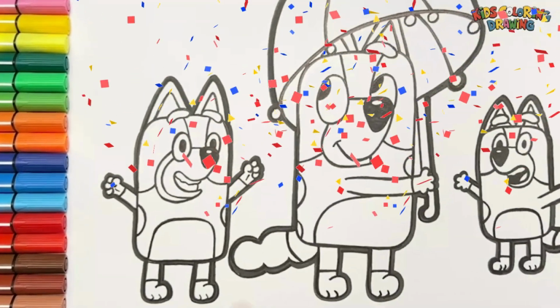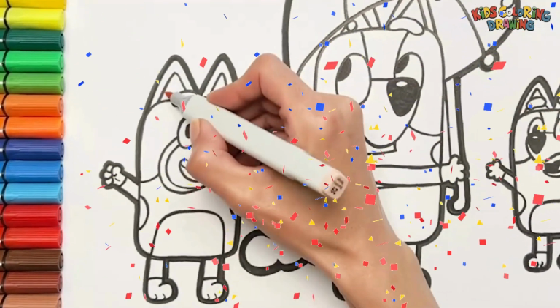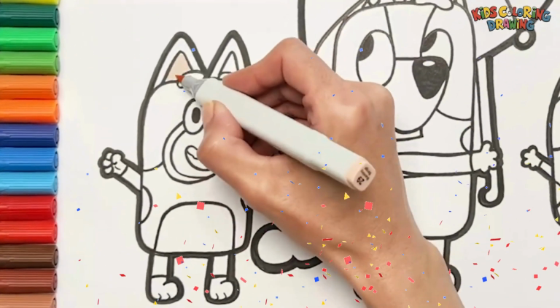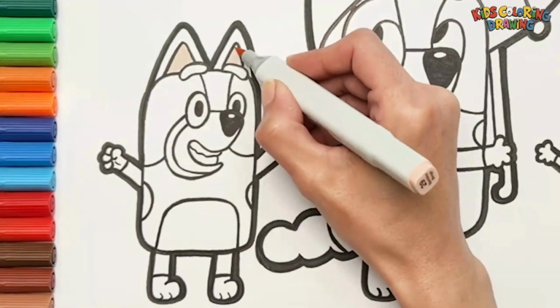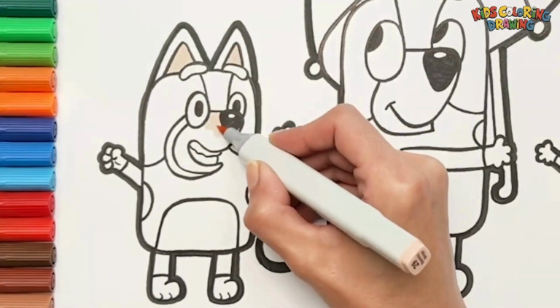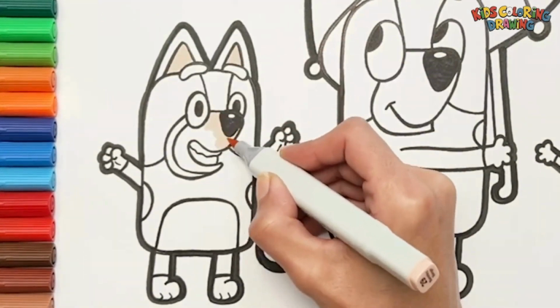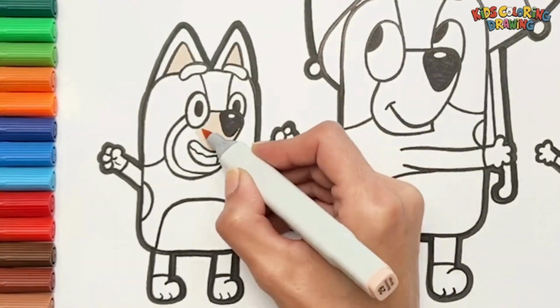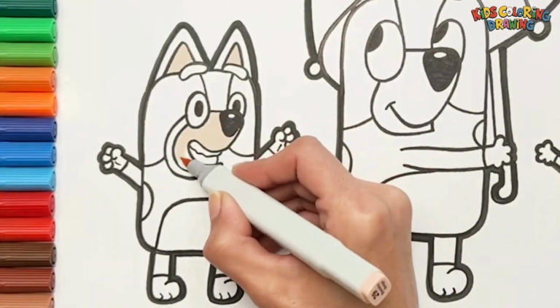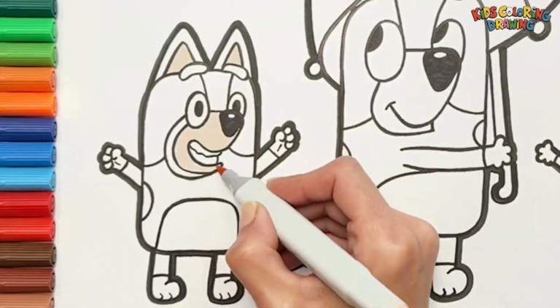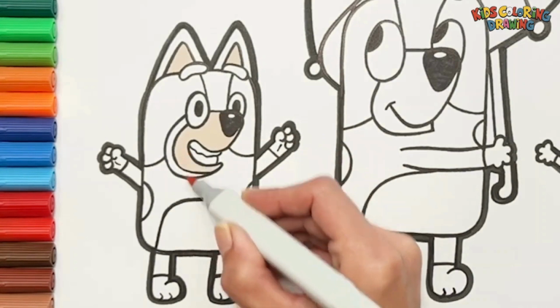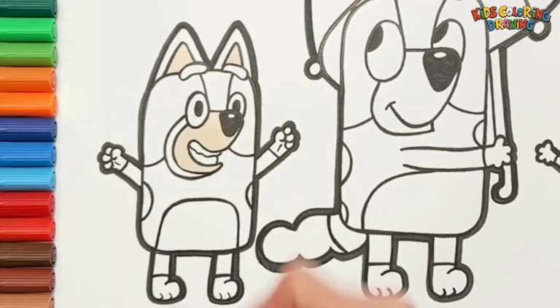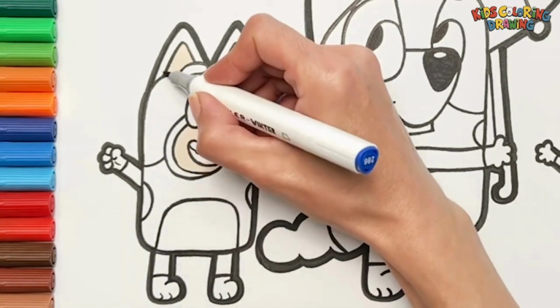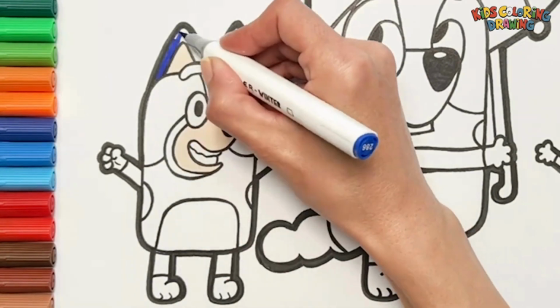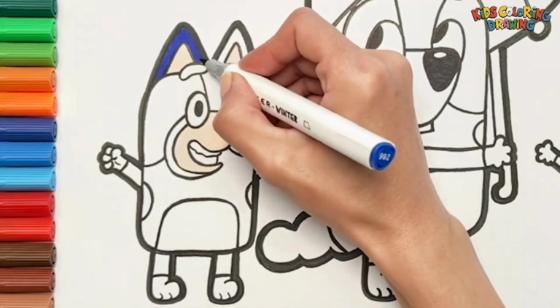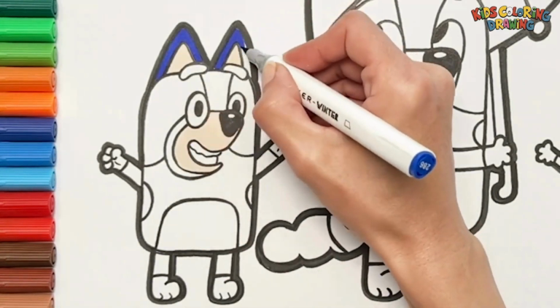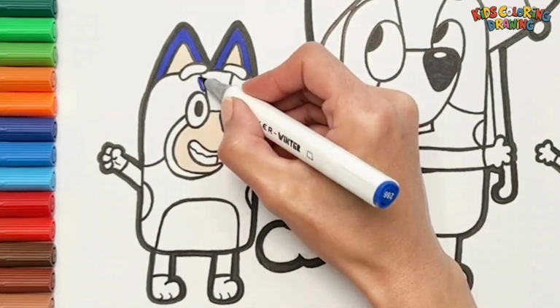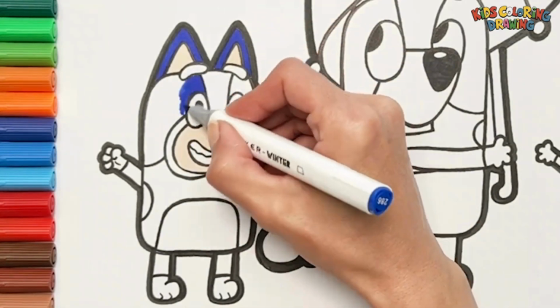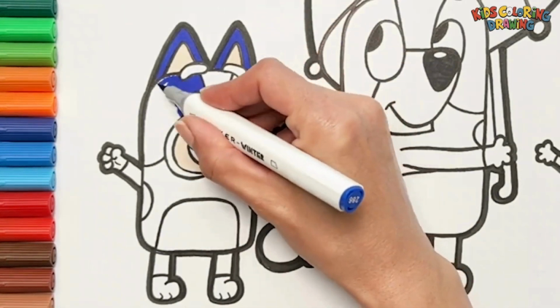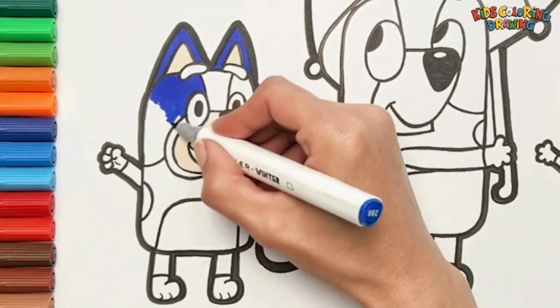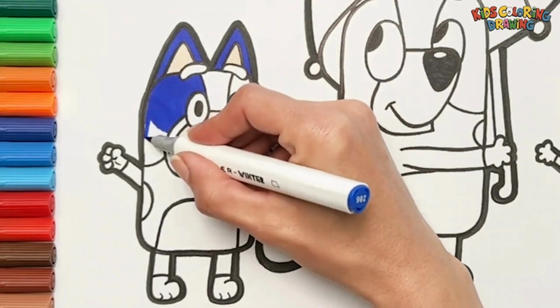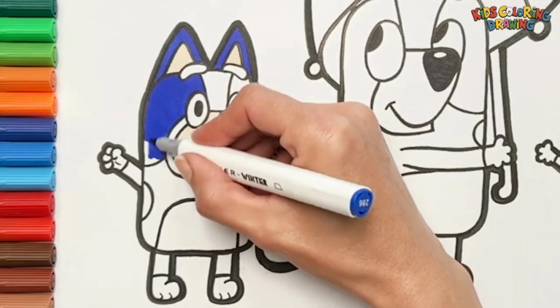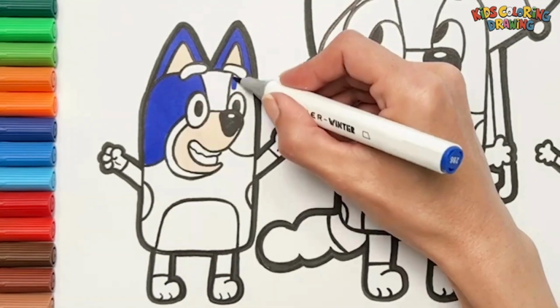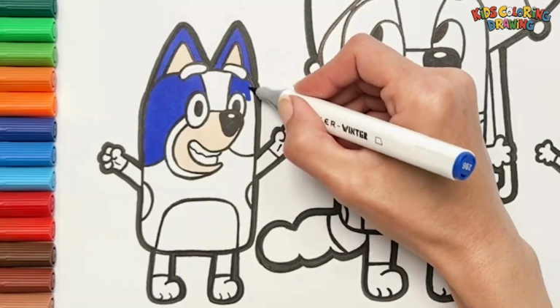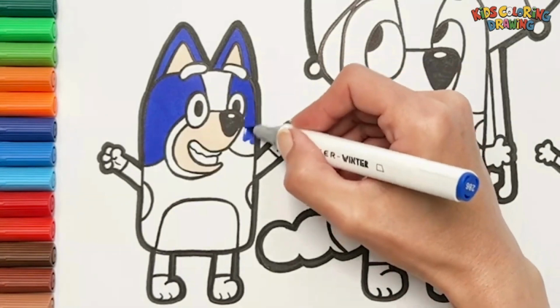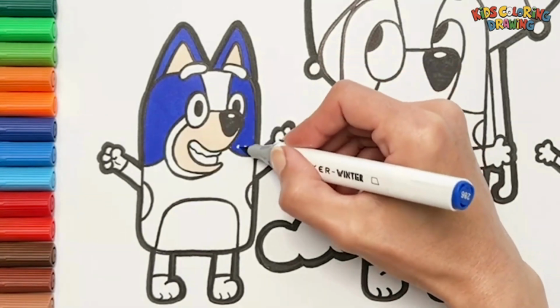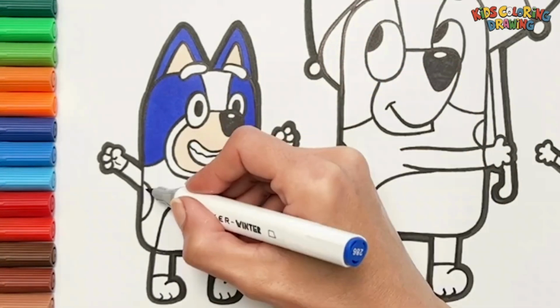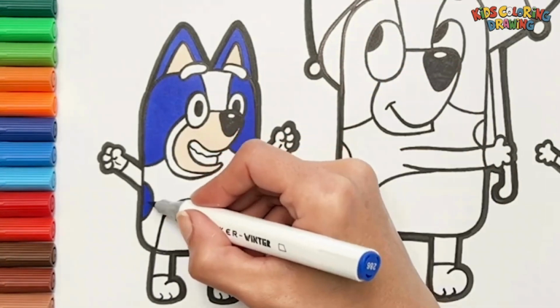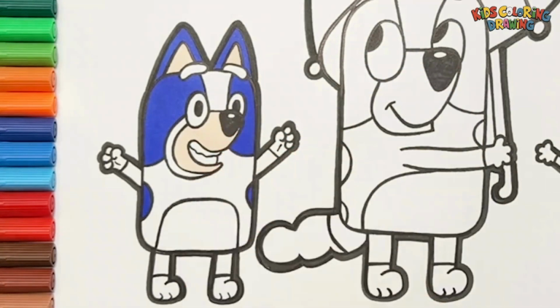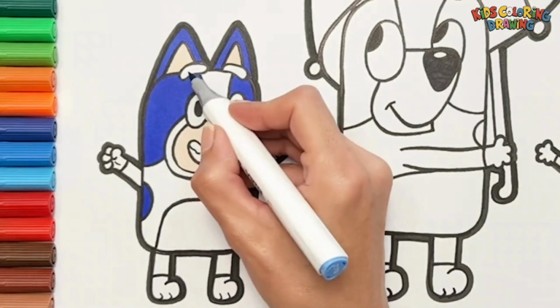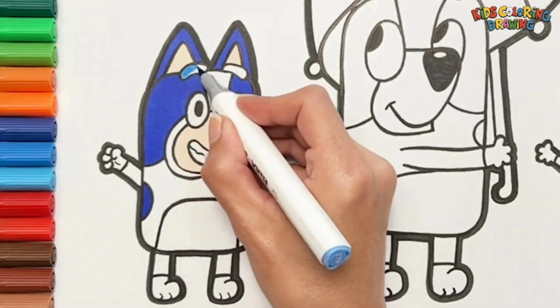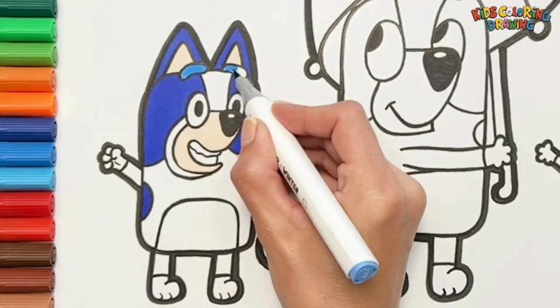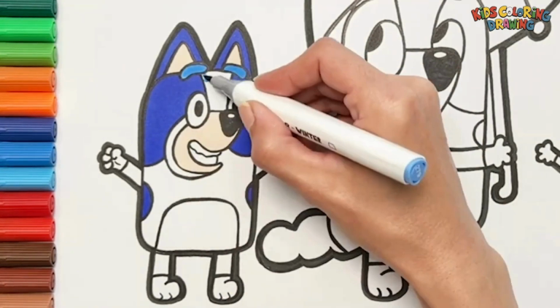Let's start coloring. Let's color Bluey. I use dark blue around her ears and eyes. Blue color.